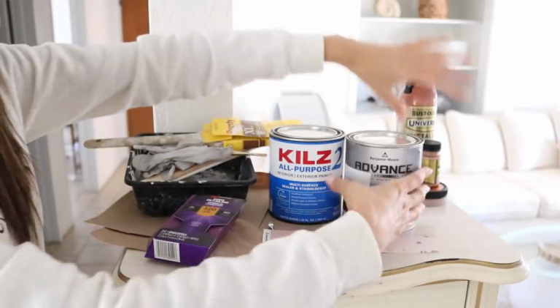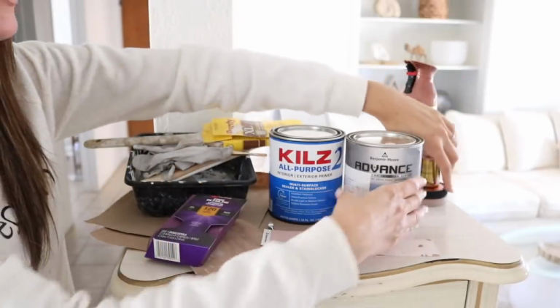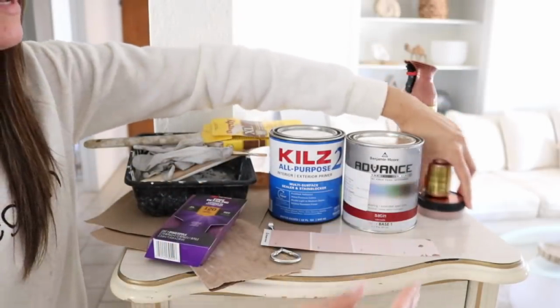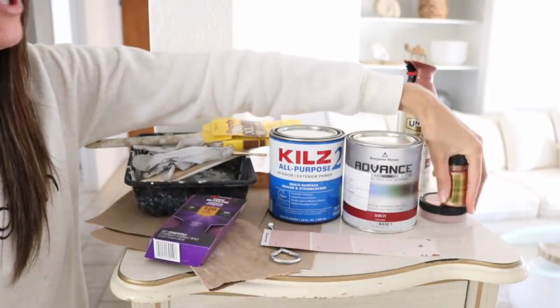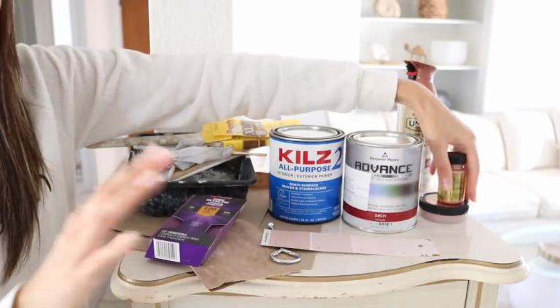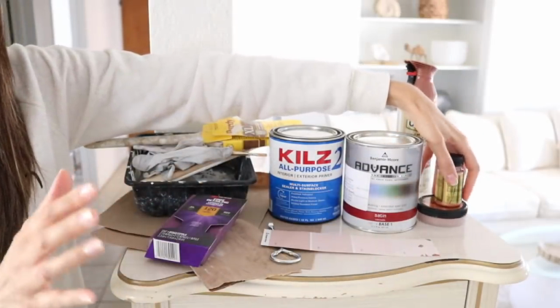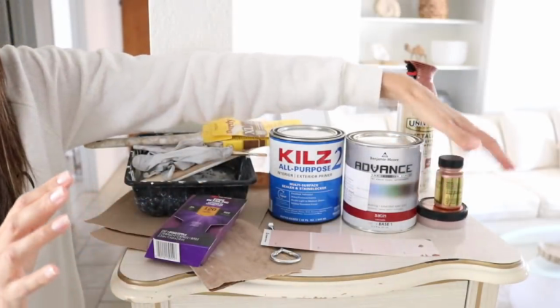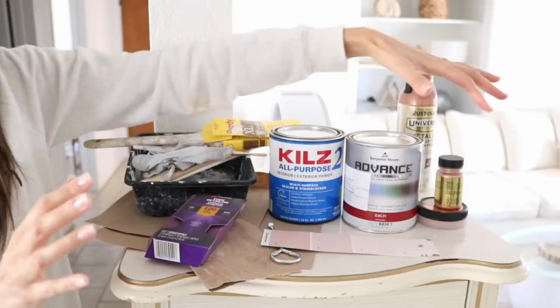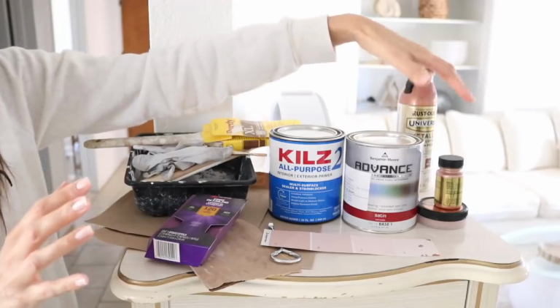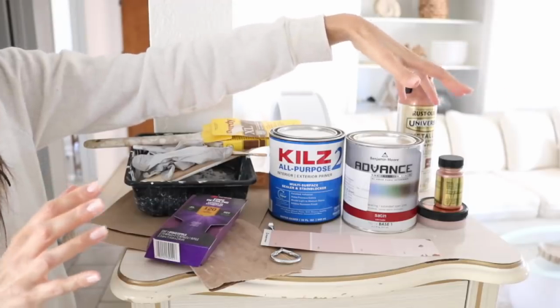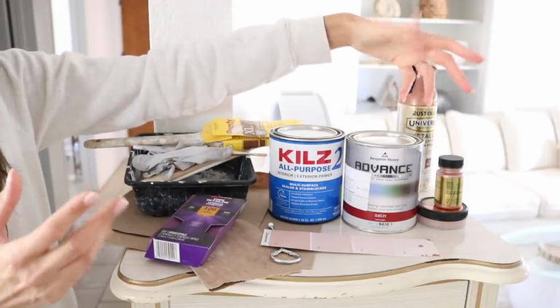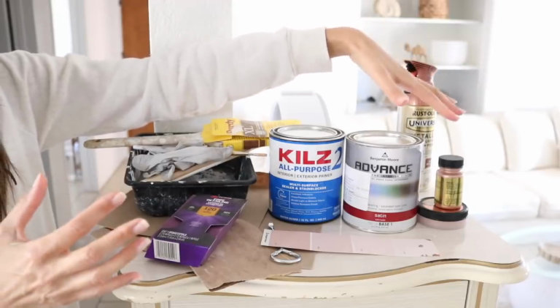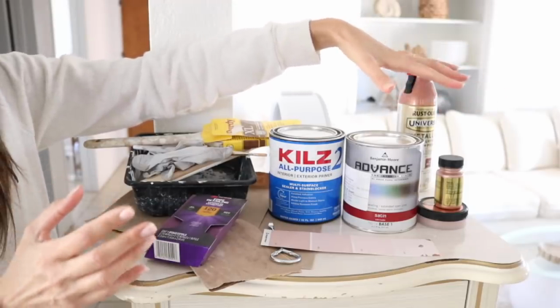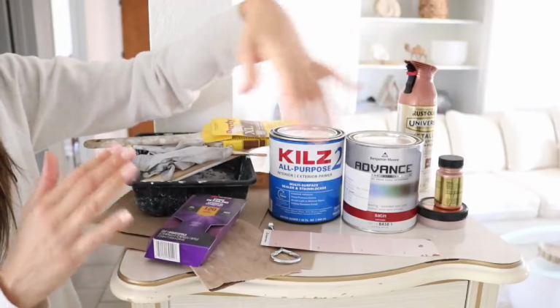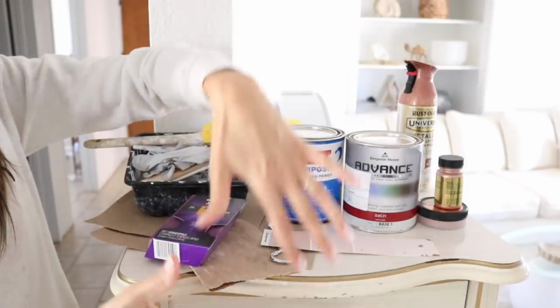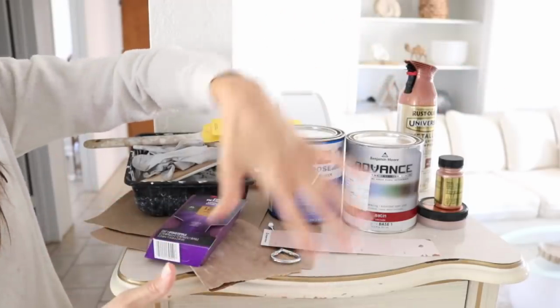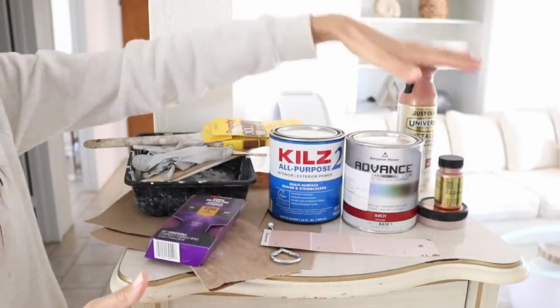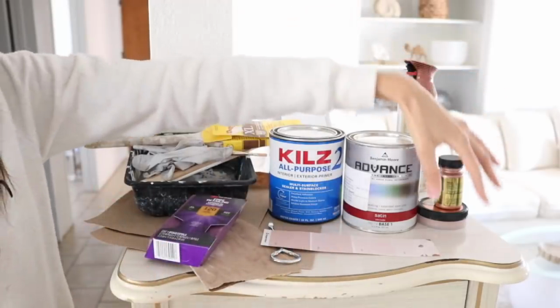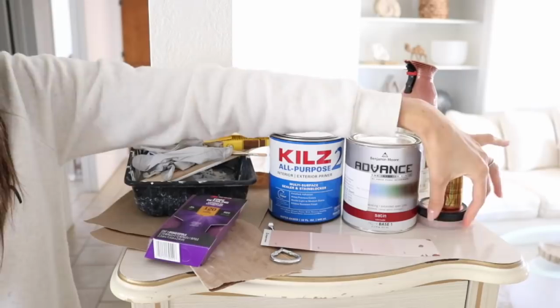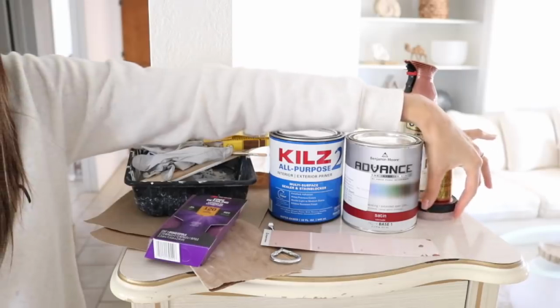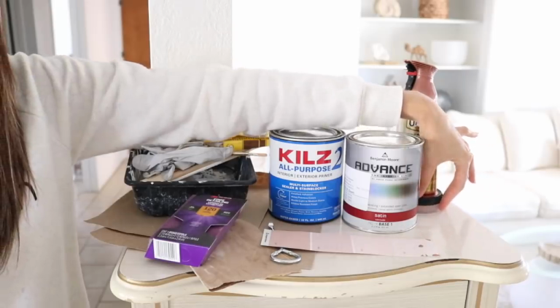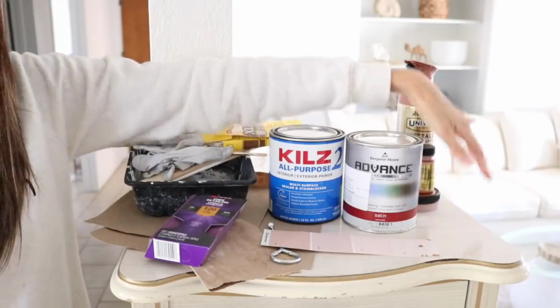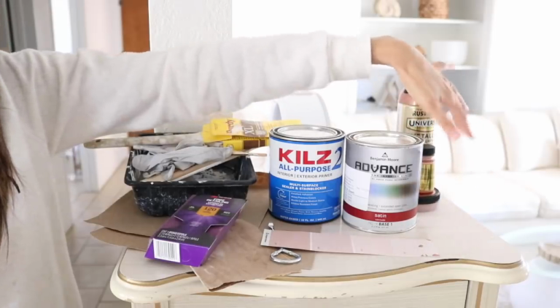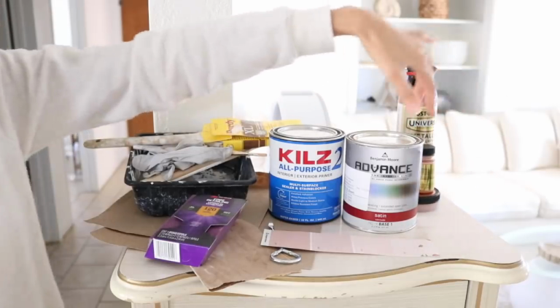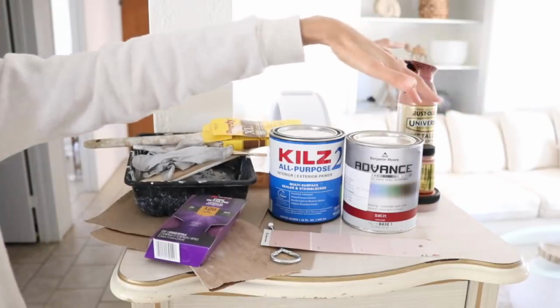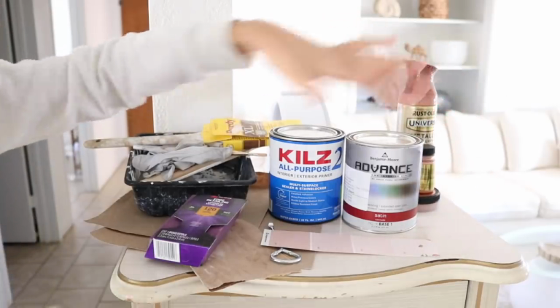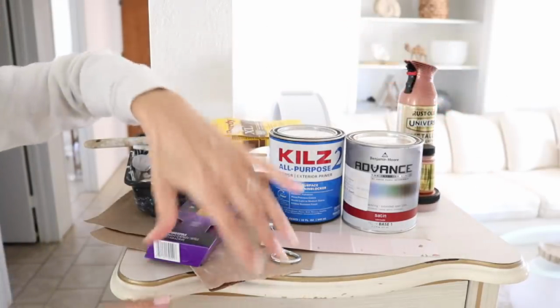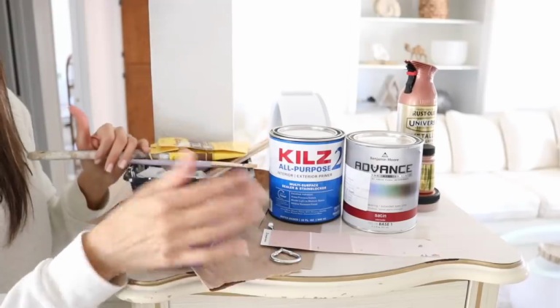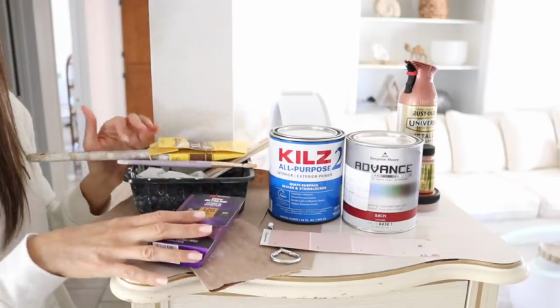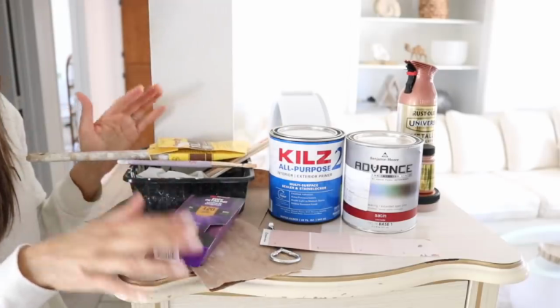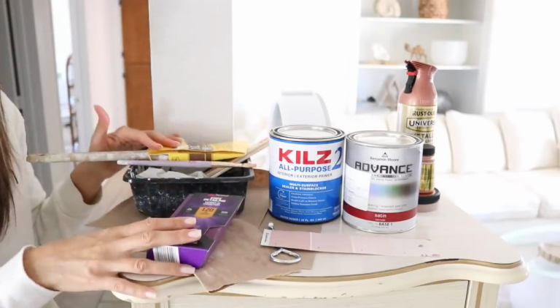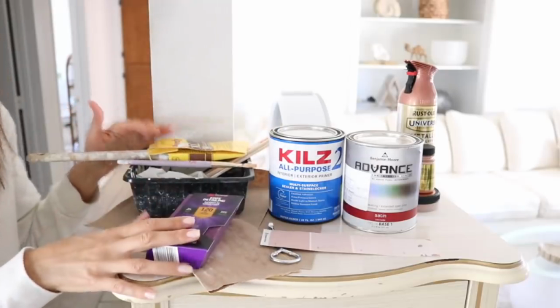For the hardware I'm going to be trying out a few different things. I'm going to test out some different products before I actually paint this, so I'll just wait to show you guys that until I decide on exactly what I'm going to be using.